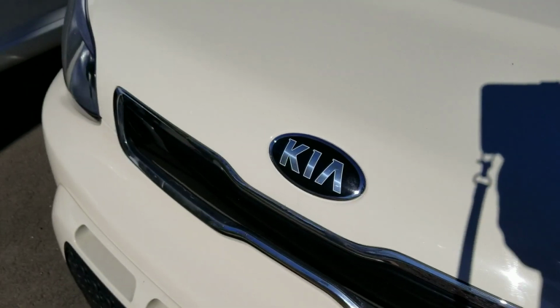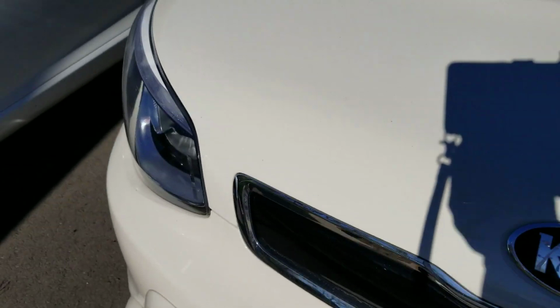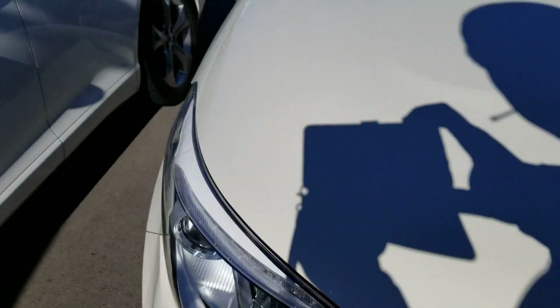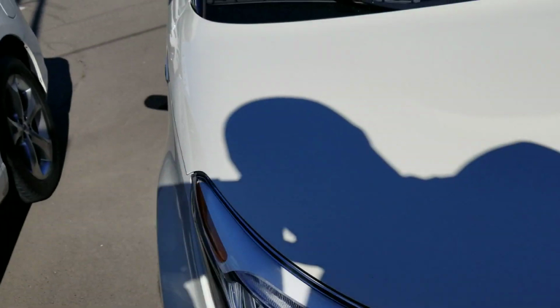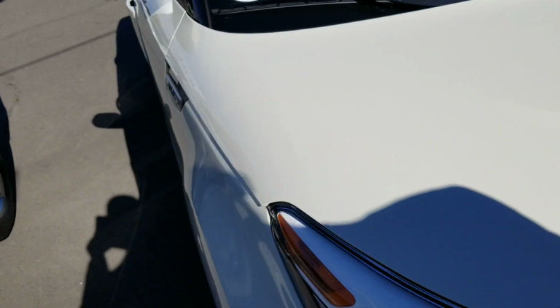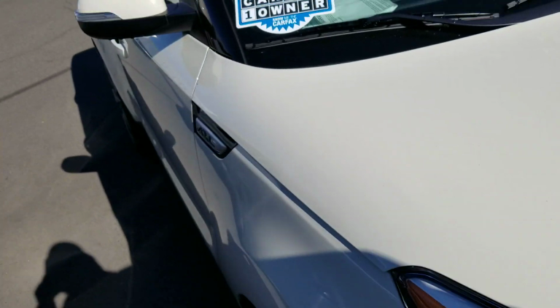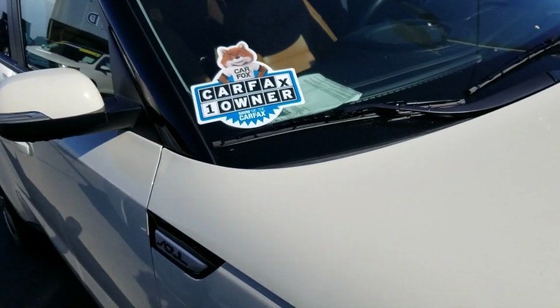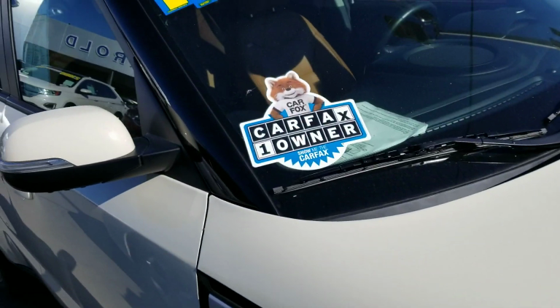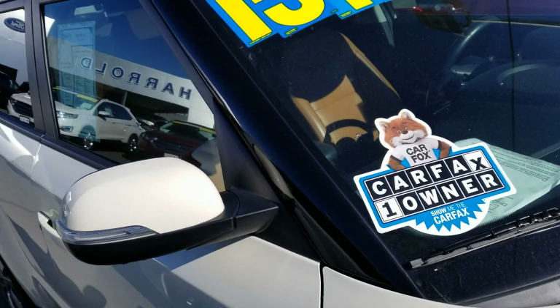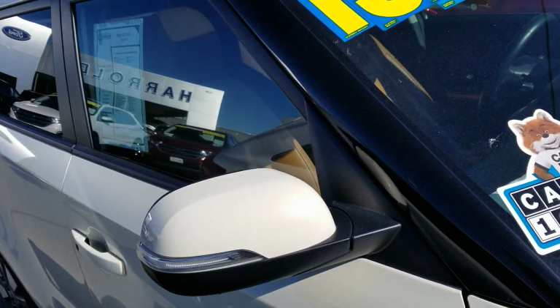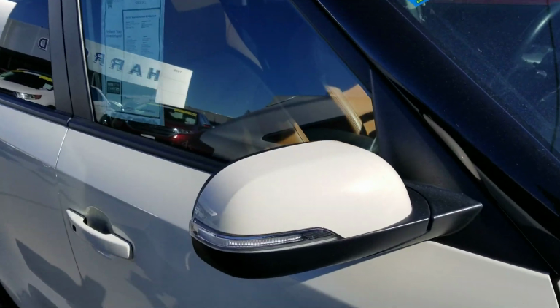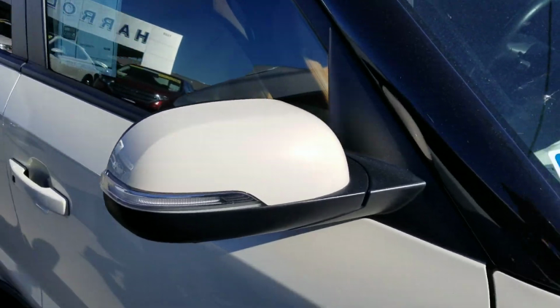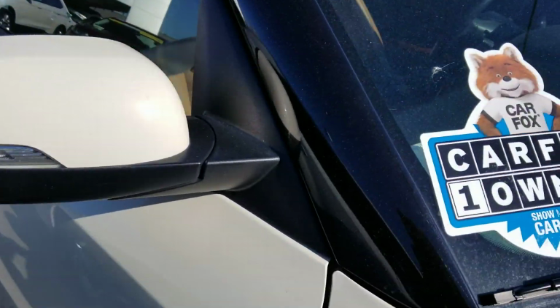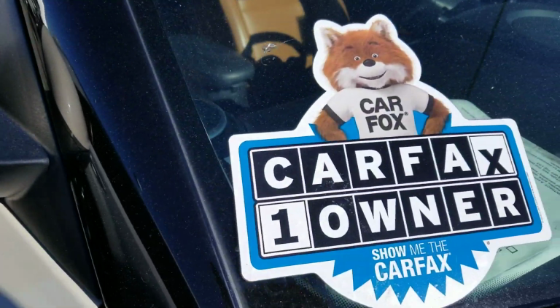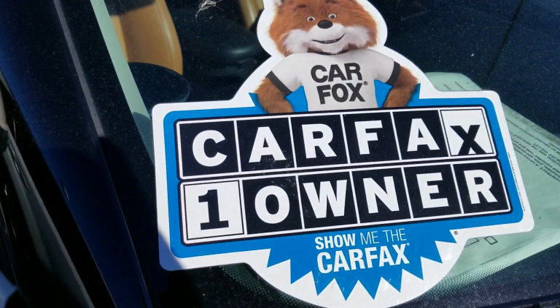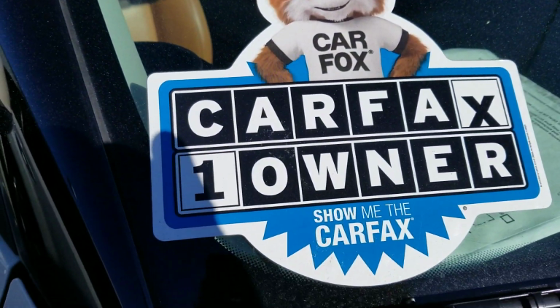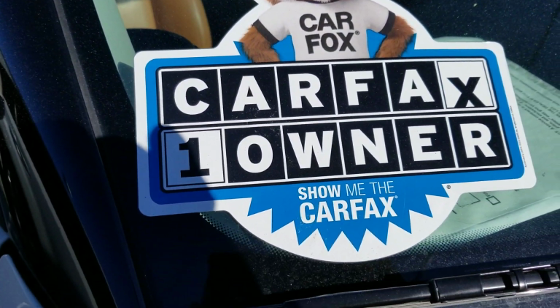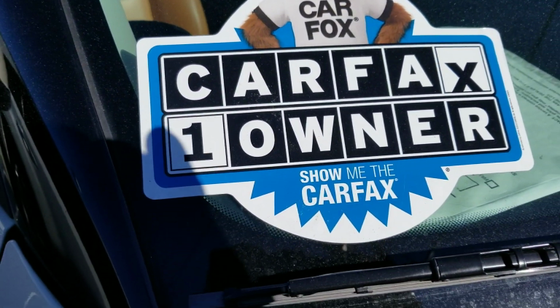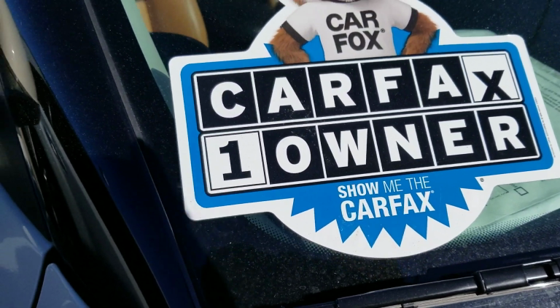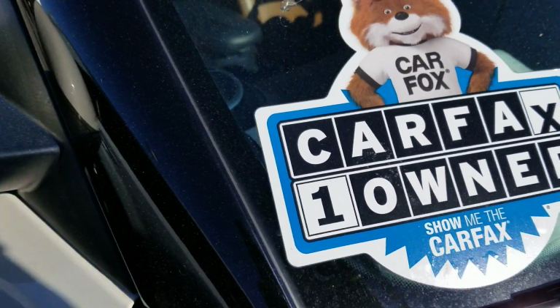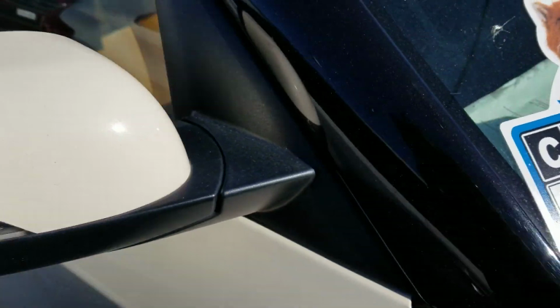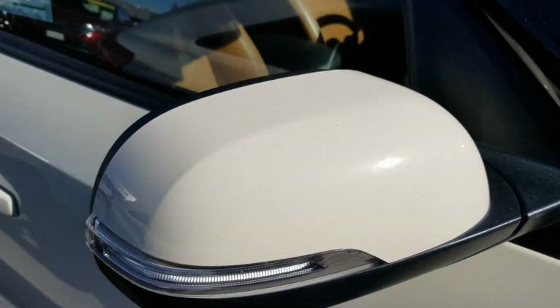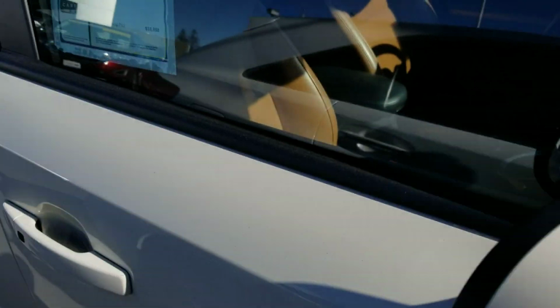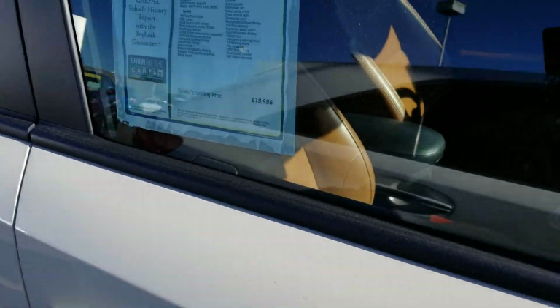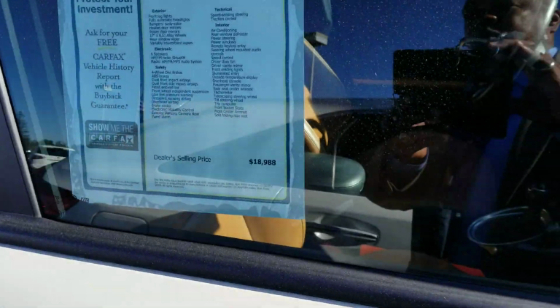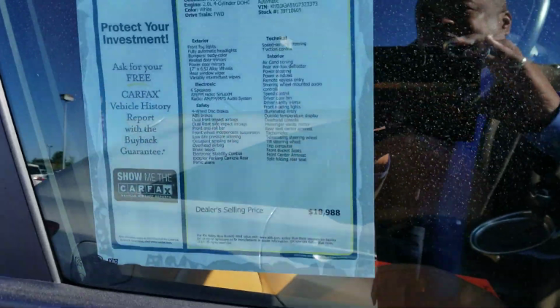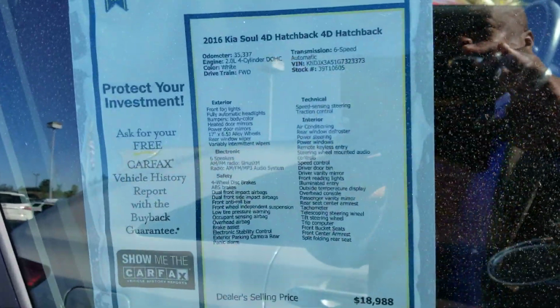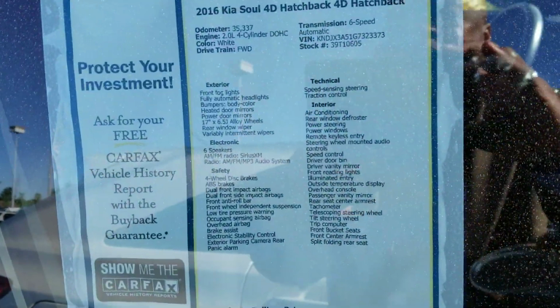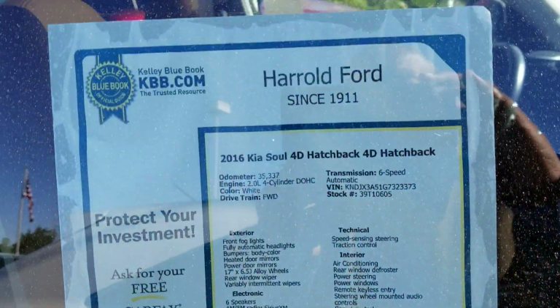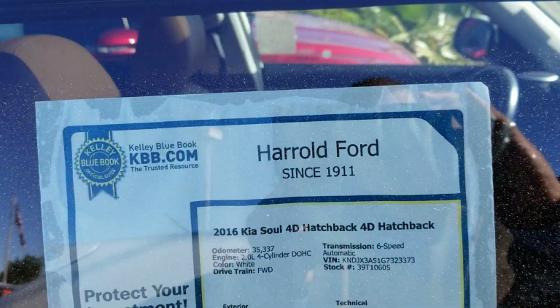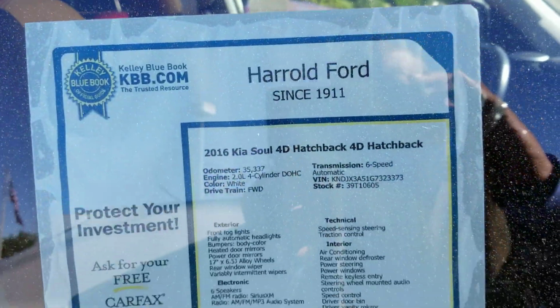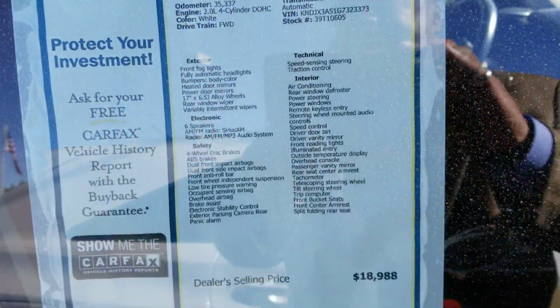I did have a chance to drive this vehicle and it runs and handles great. Also, it's a one owner vehicle — that means one person had it only, and it wasn't a rental car company or anything like that.